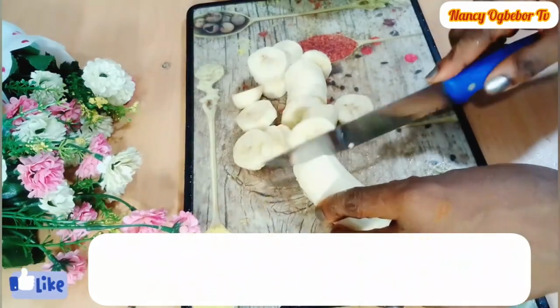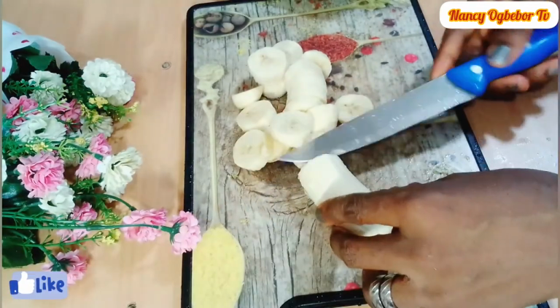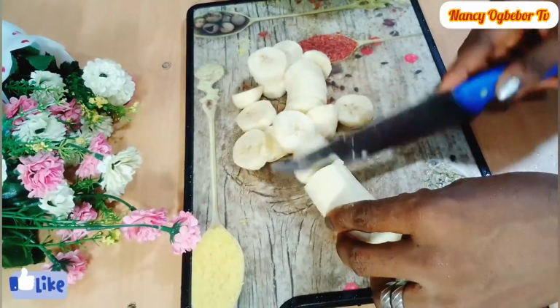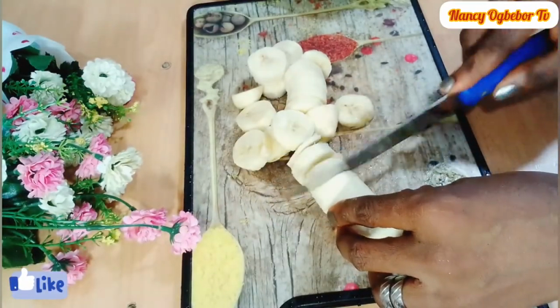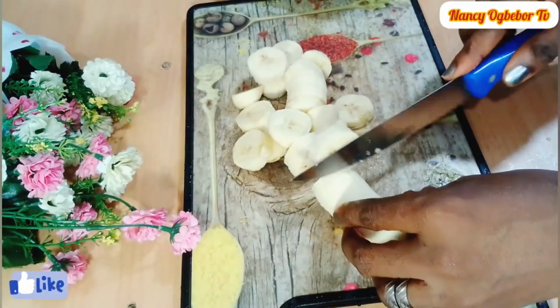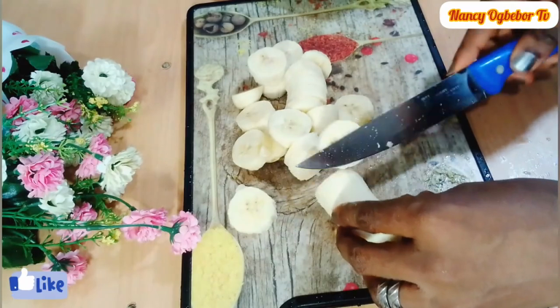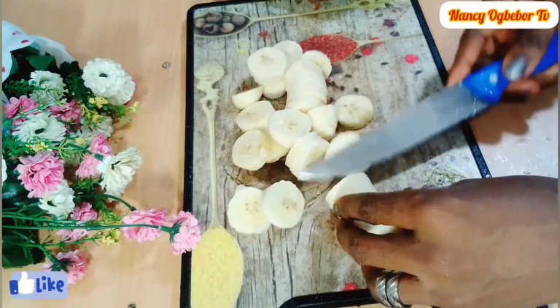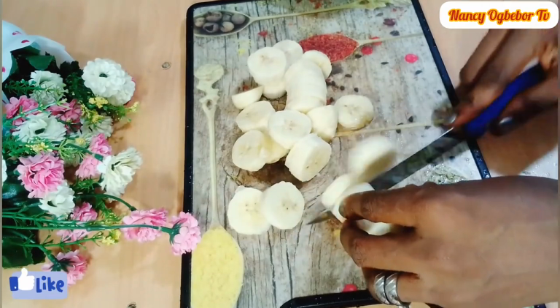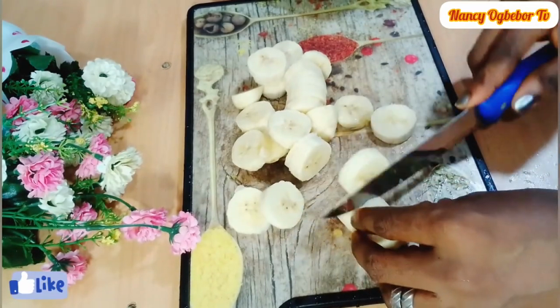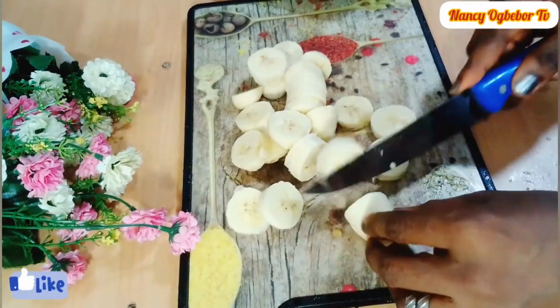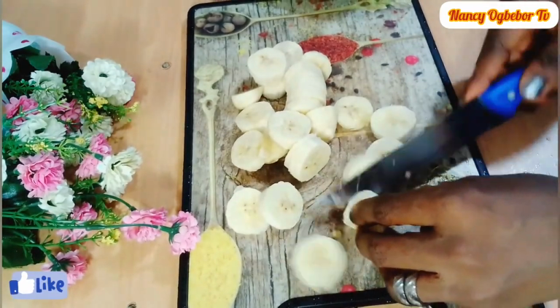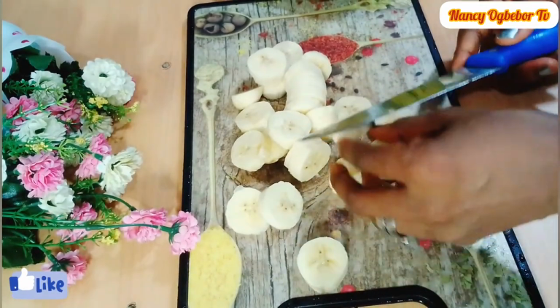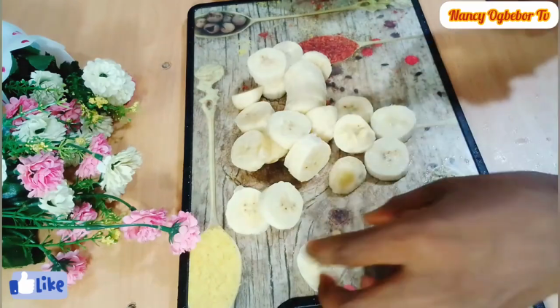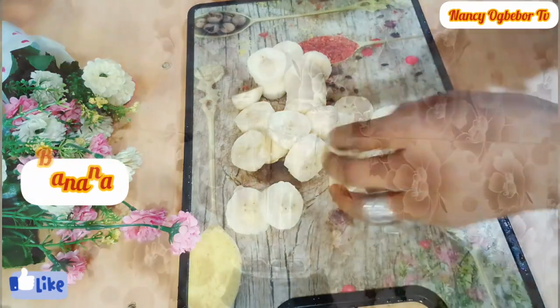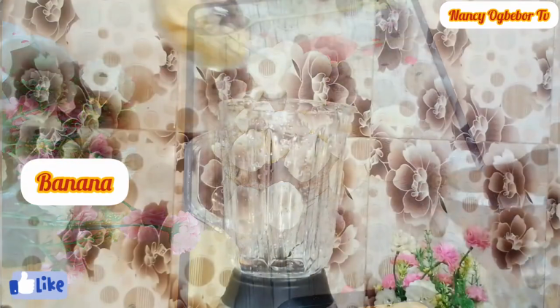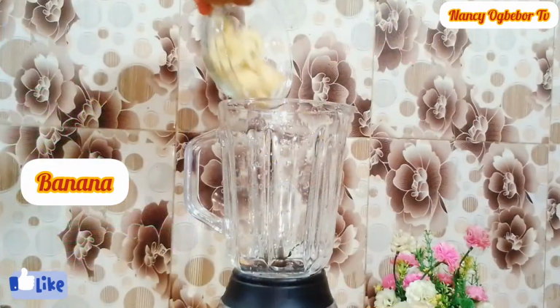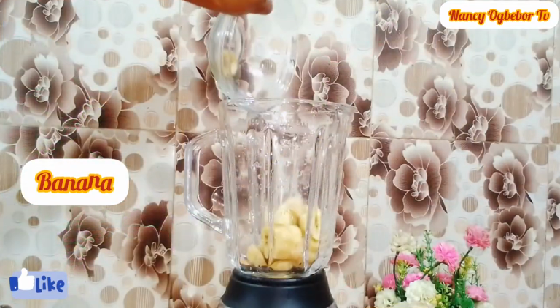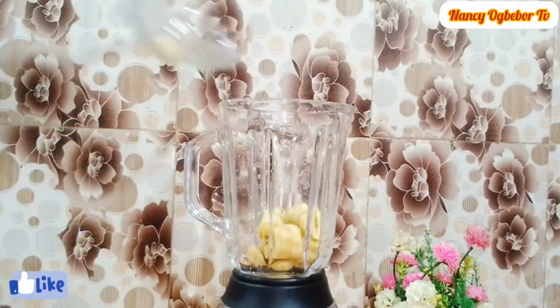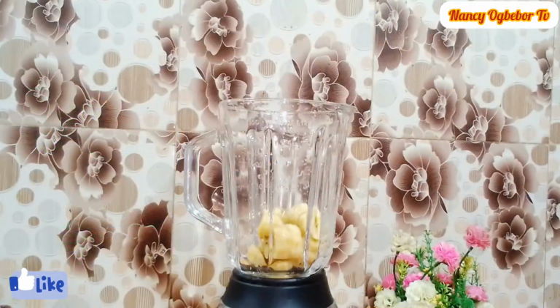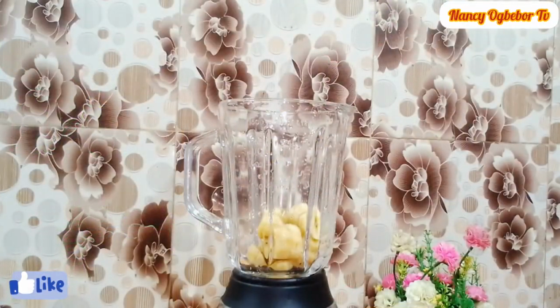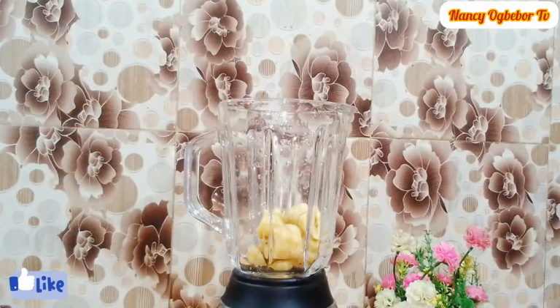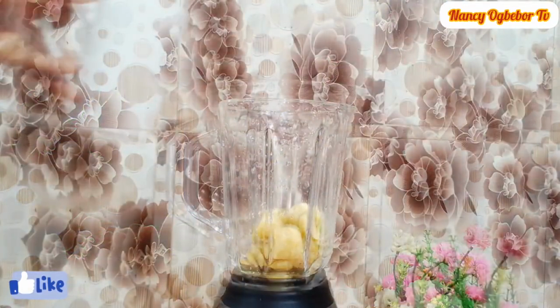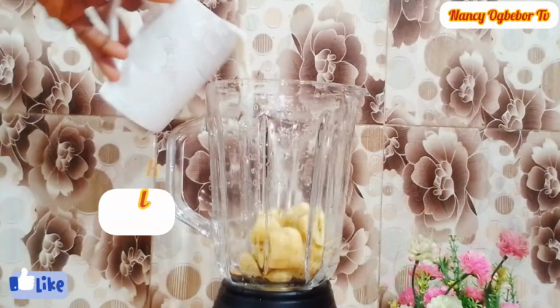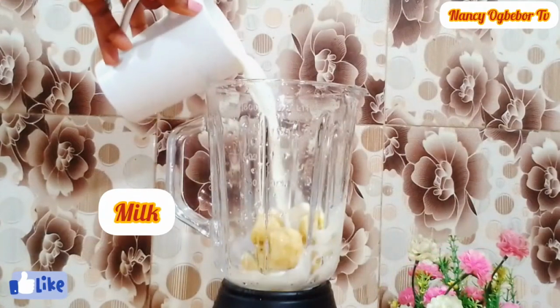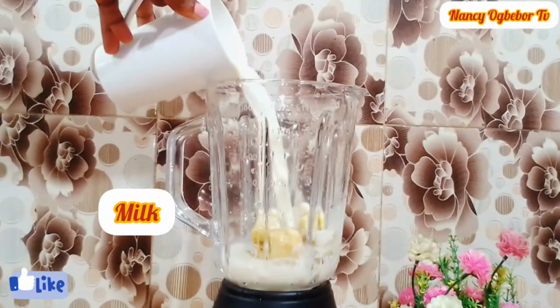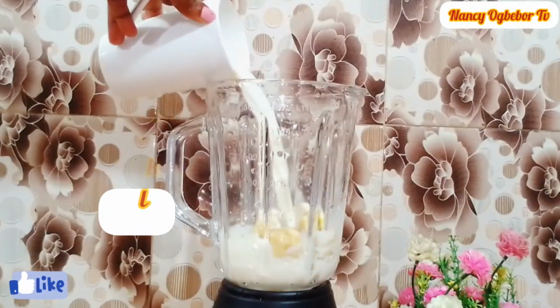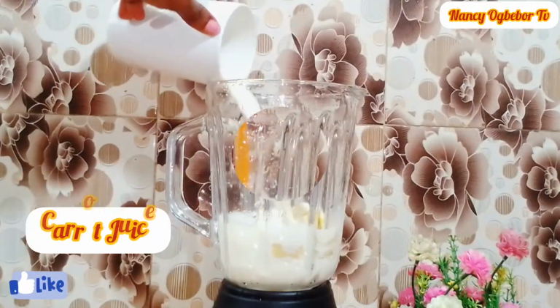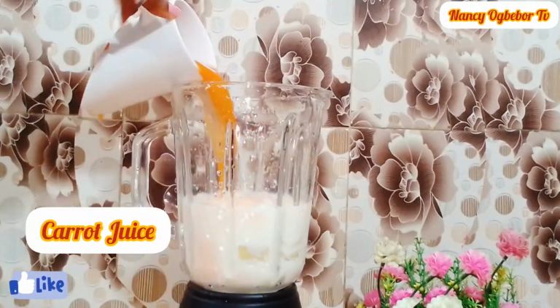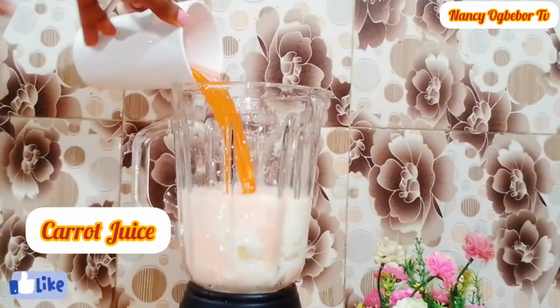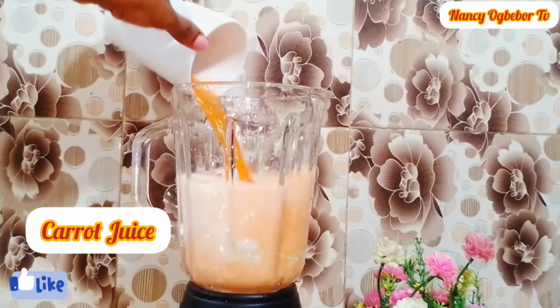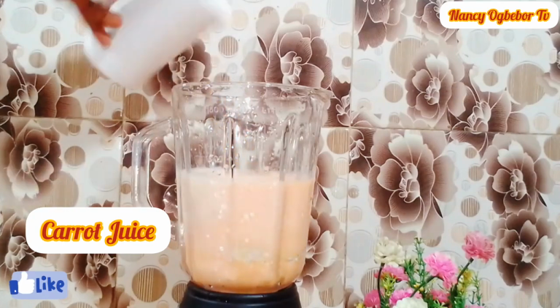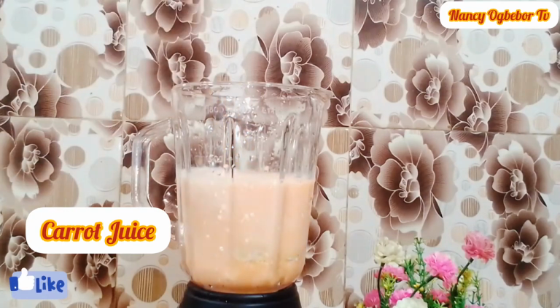Next I'll transfer the banana into my blender, add in some milk, and add in the carrot juice. I'm going to blend everything together. Thank you beautiful people for always coming back to watch me — I really appreciate all your support and I'm not taking your love for granted.